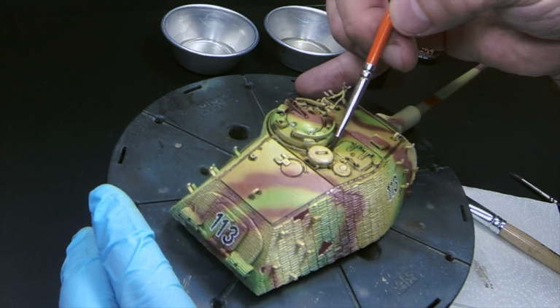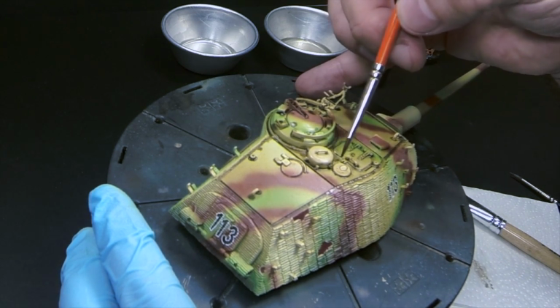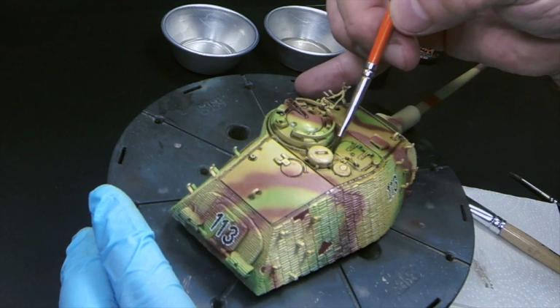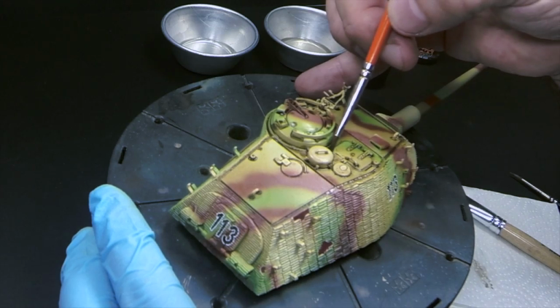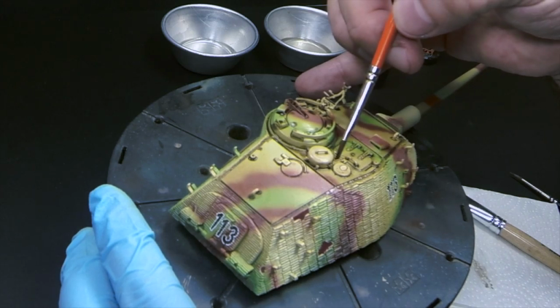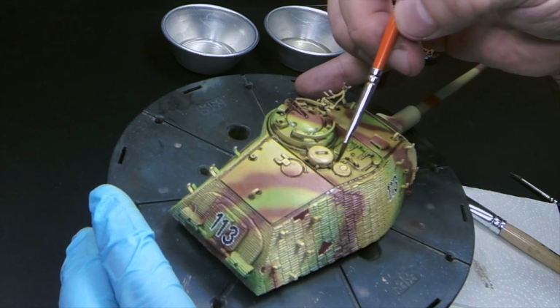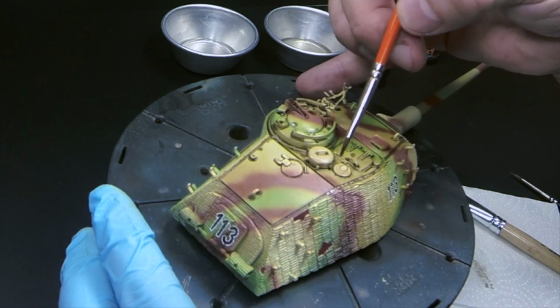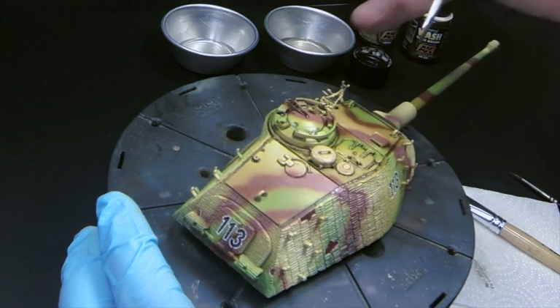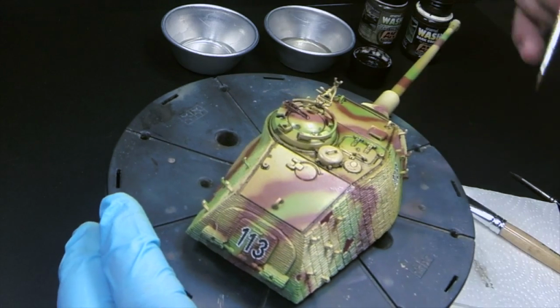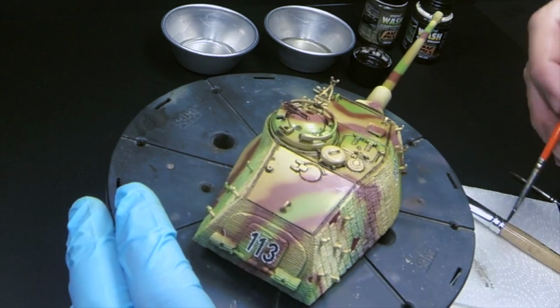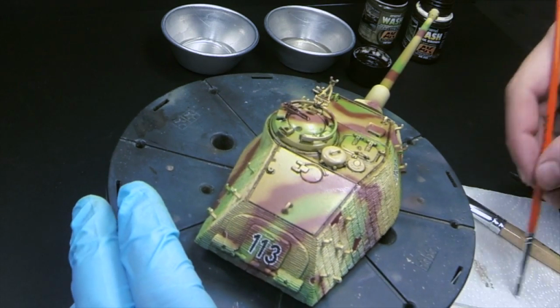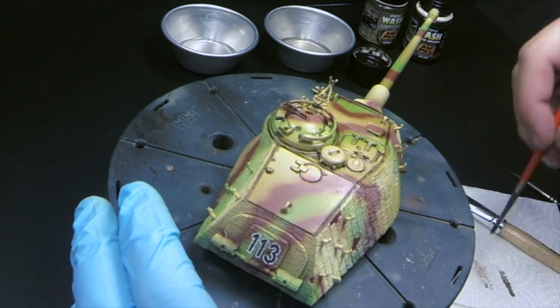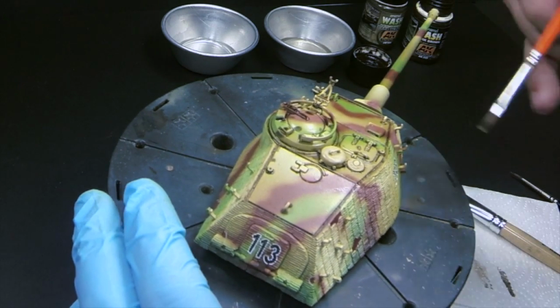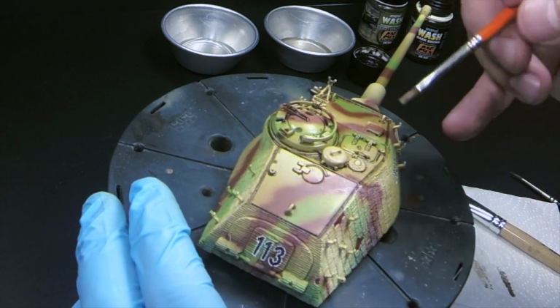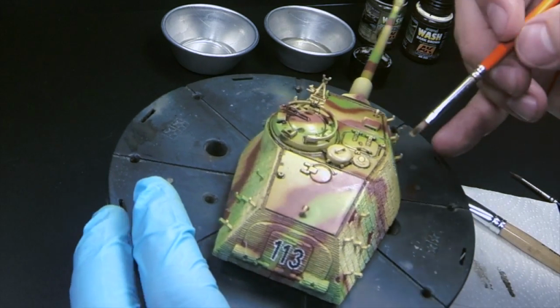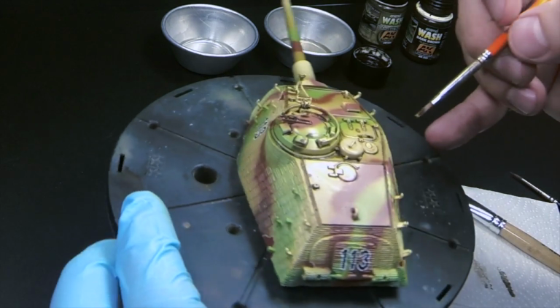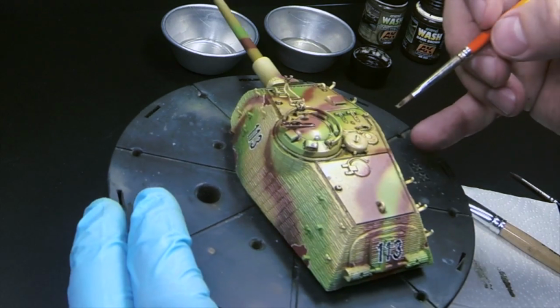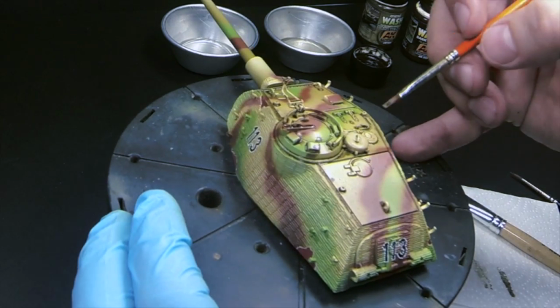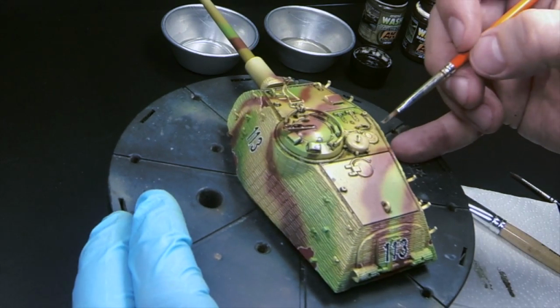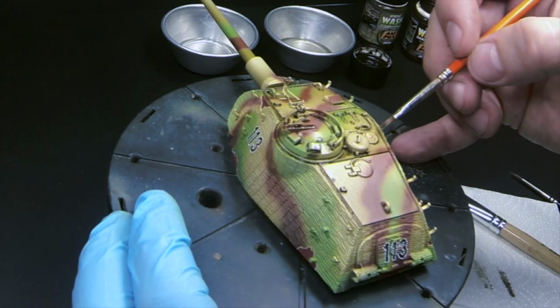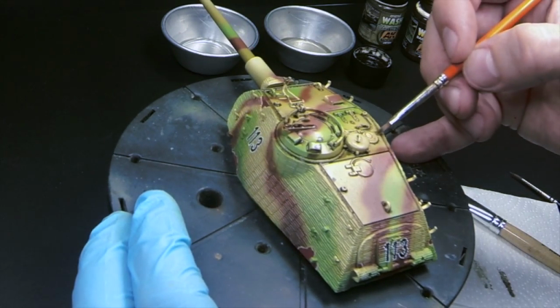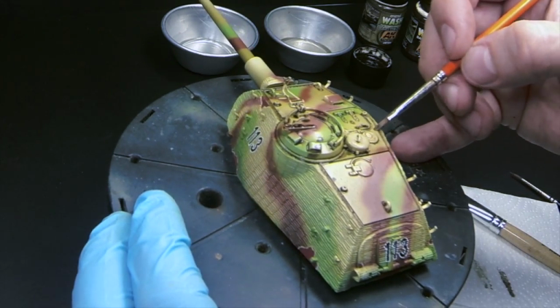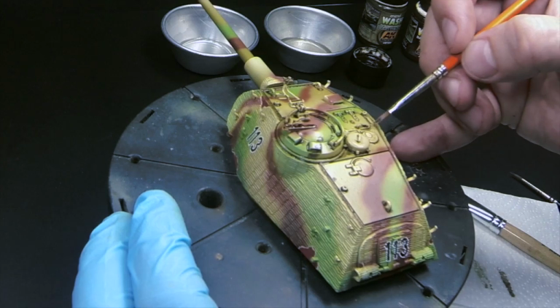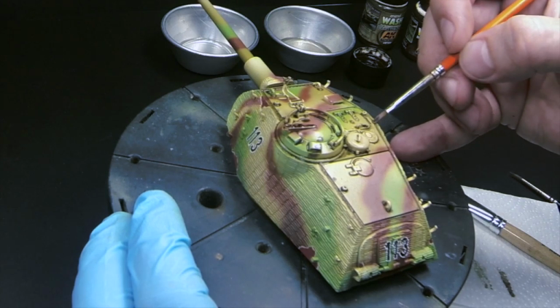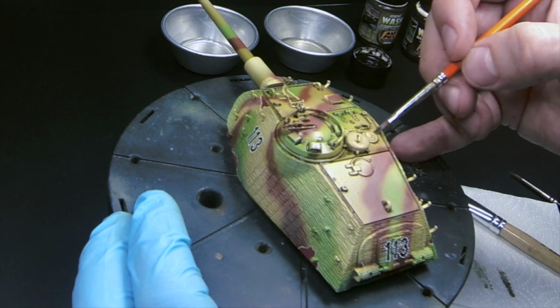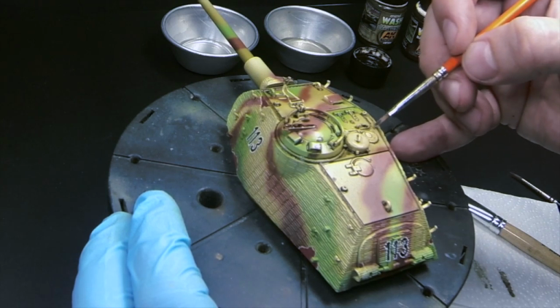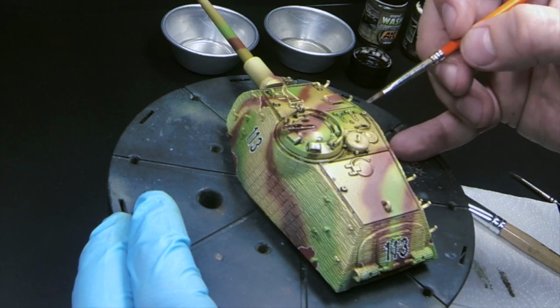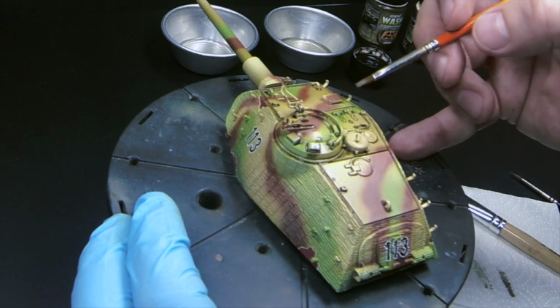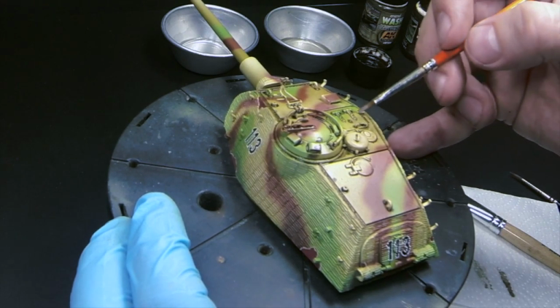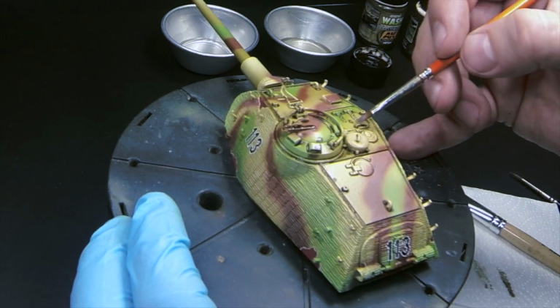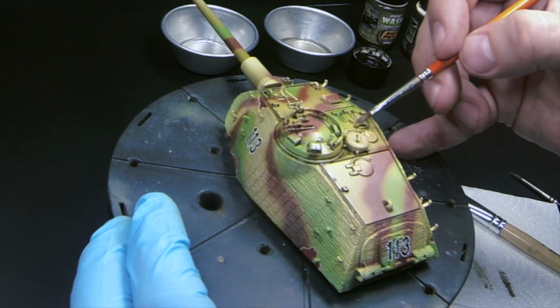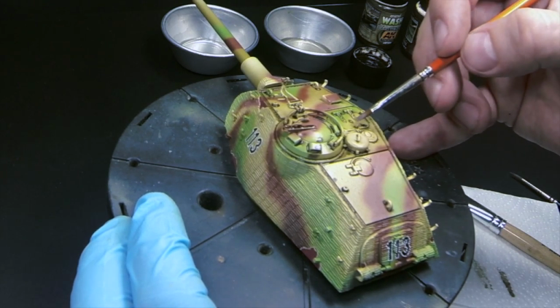If it doesn't look good, don't worry - just go back and repeat the process. Take your time. The benefits of this technique is you'll have a very clean wash applied where you want it, and not where it went just by accident. Control, in my opinion, is one of the most important things of weathering your models.